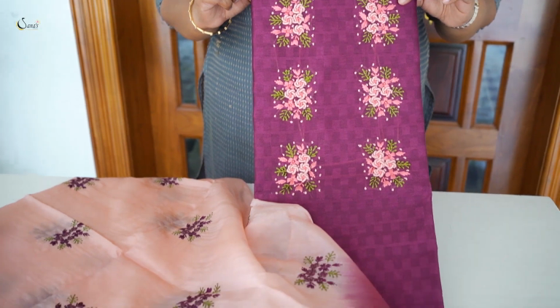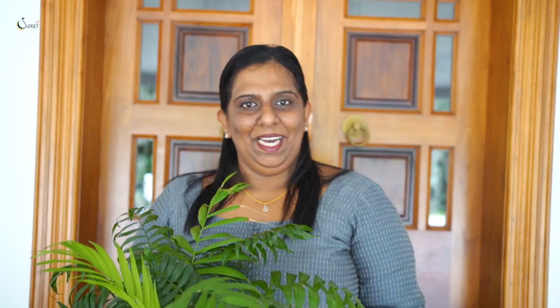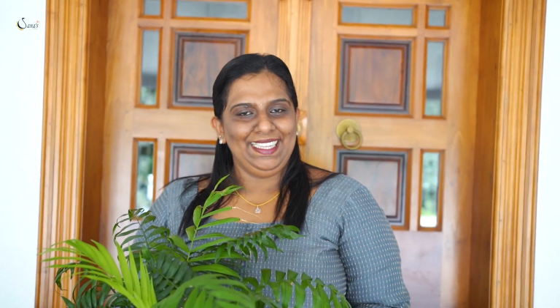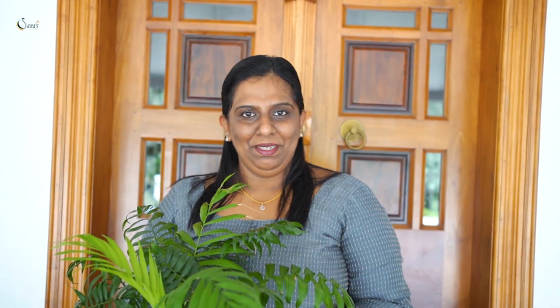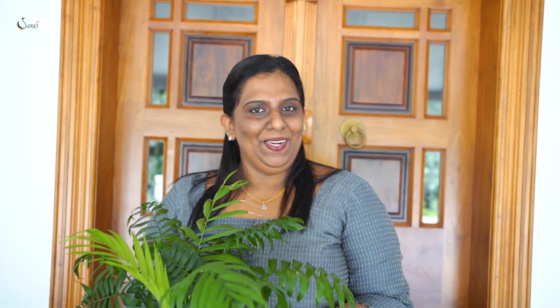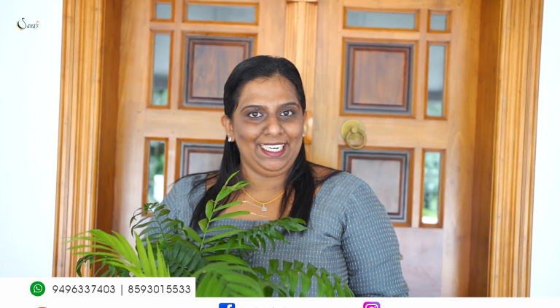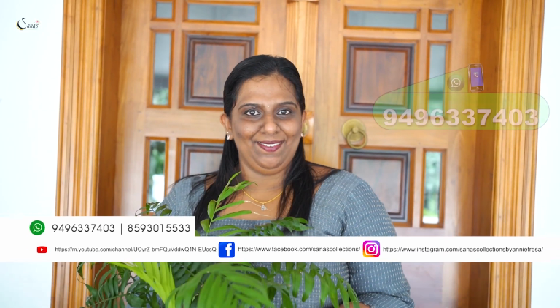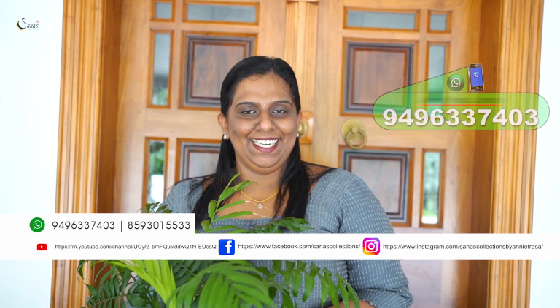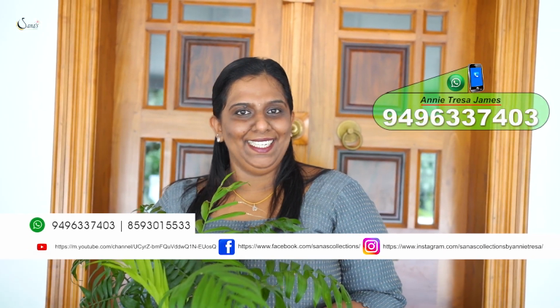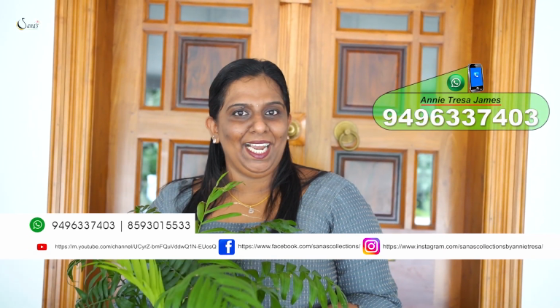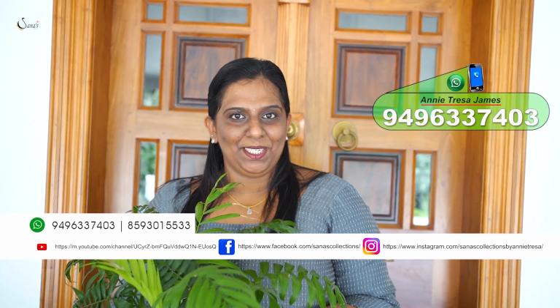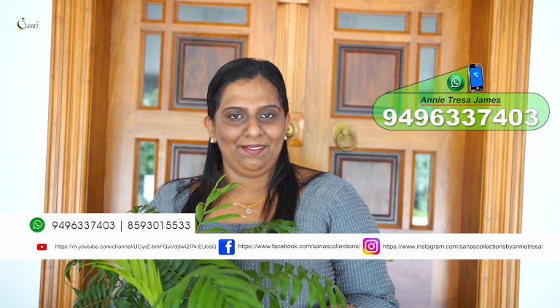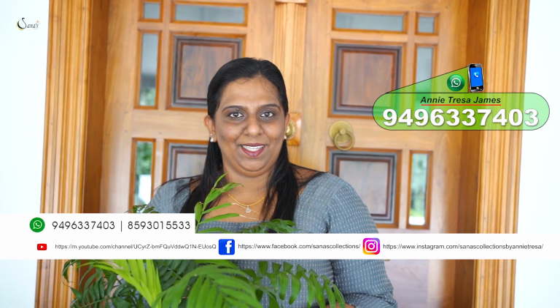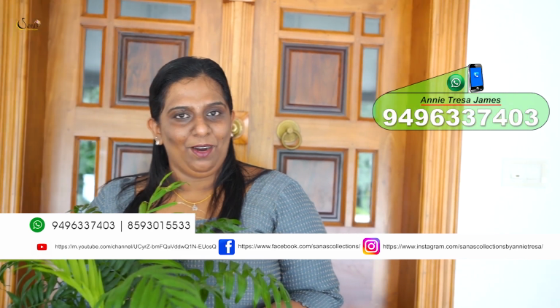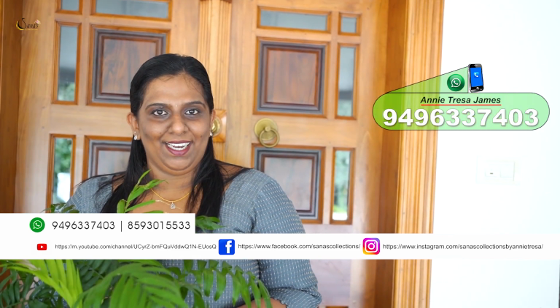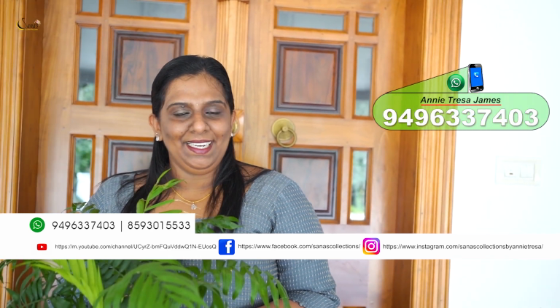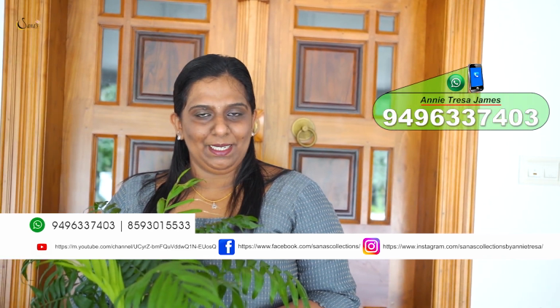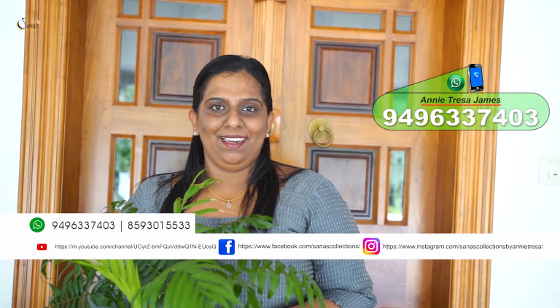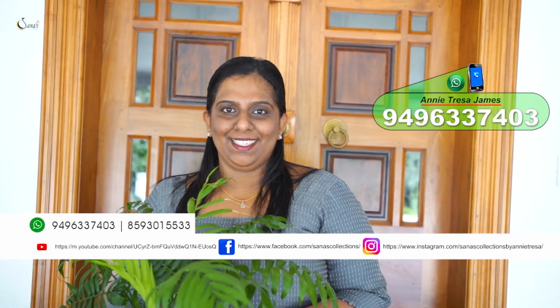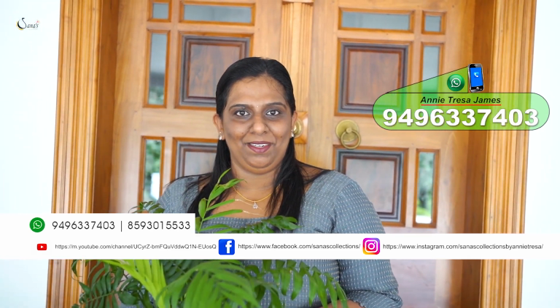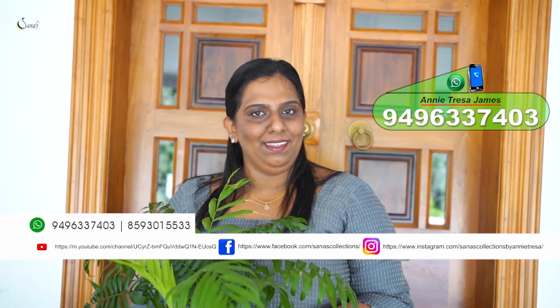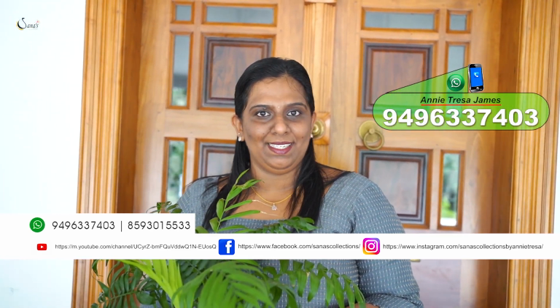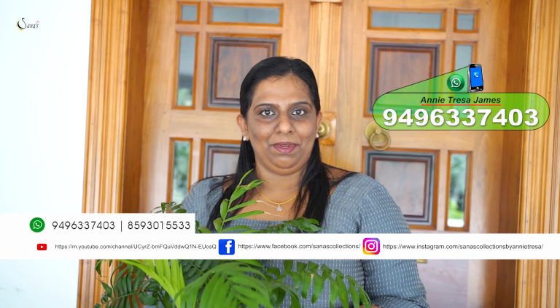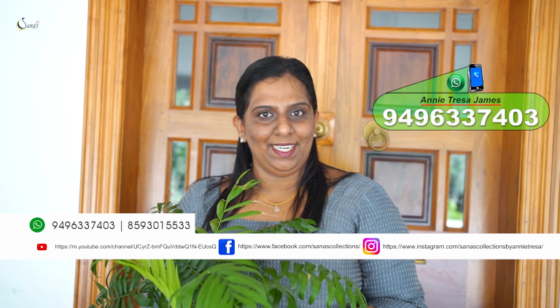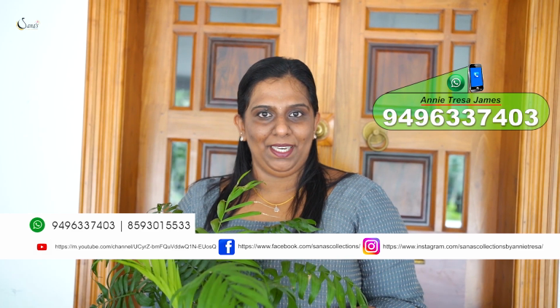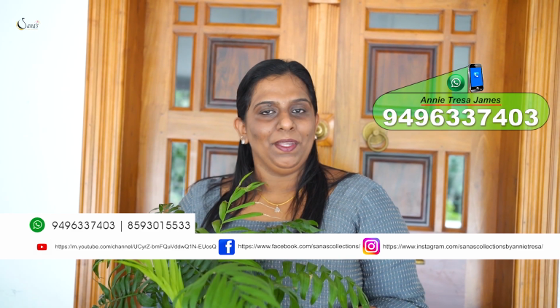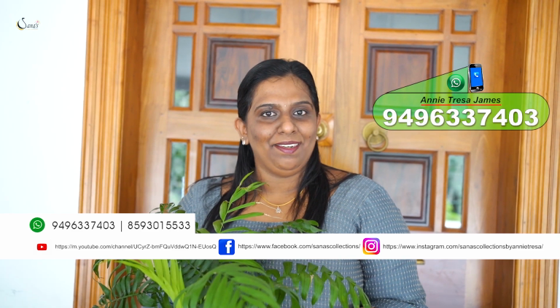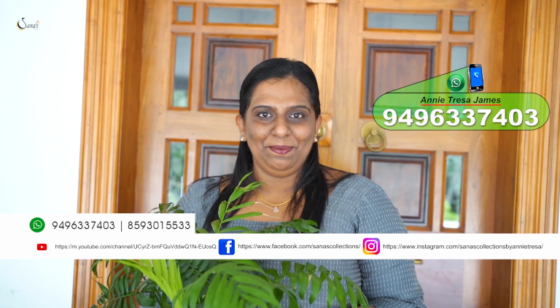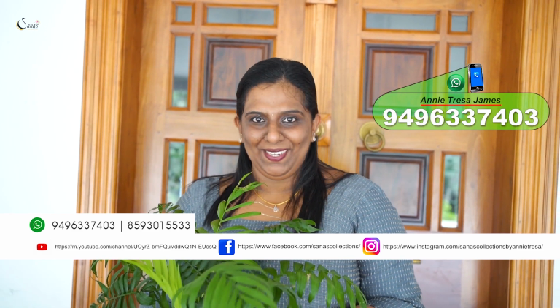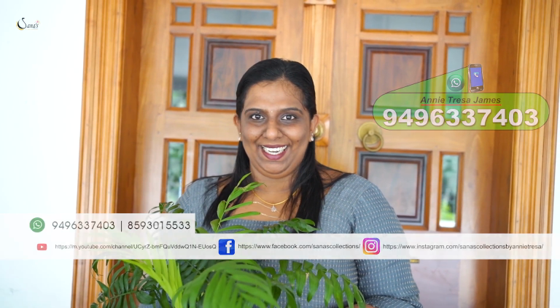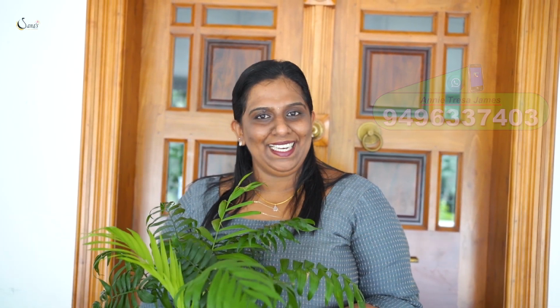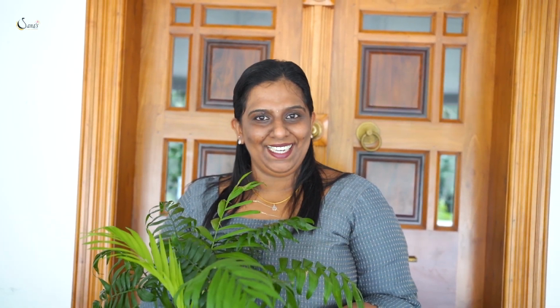Today we have shown the Salwar series collection. If you are interested, please send us a message on our WhatsApp number using the link below. Thanks for watching.